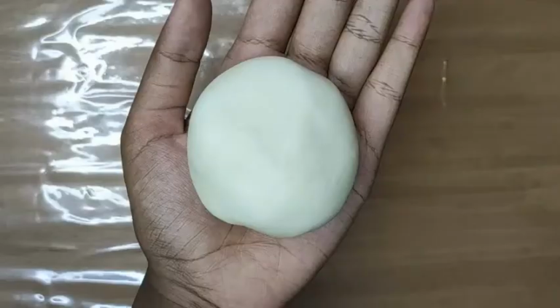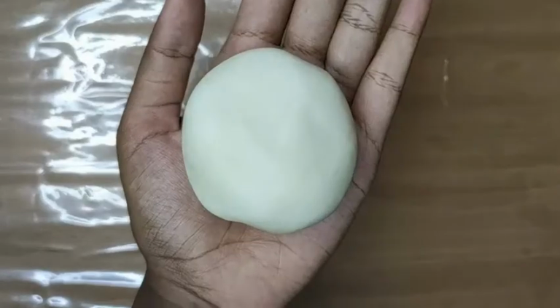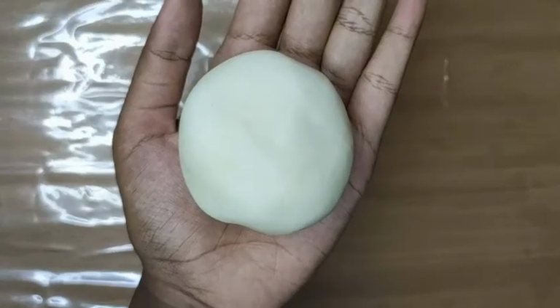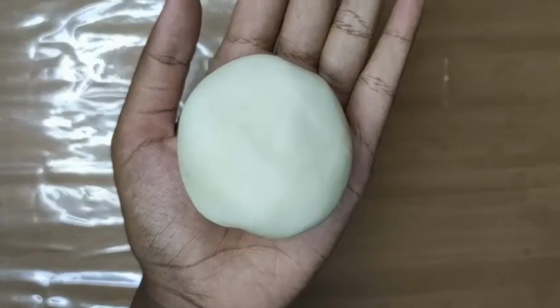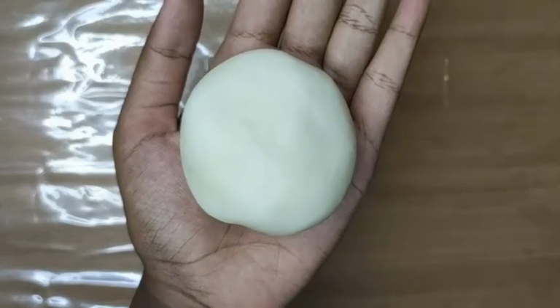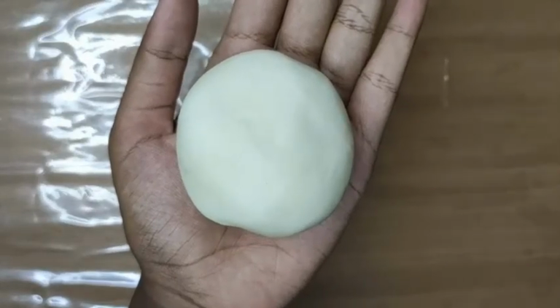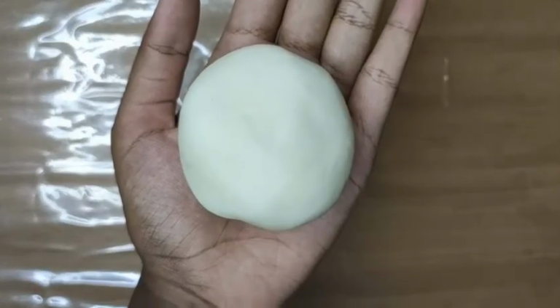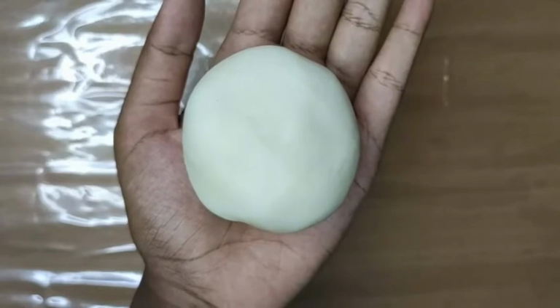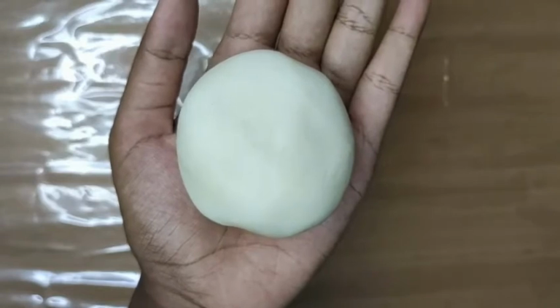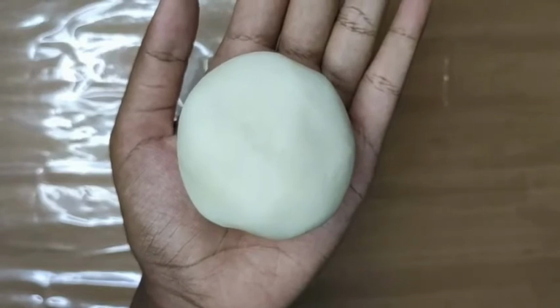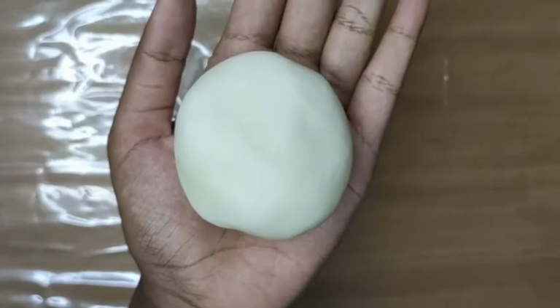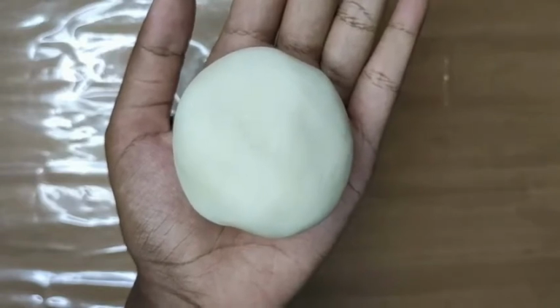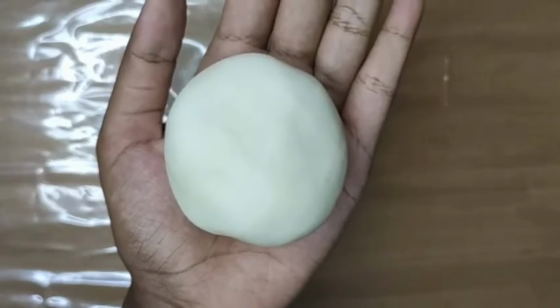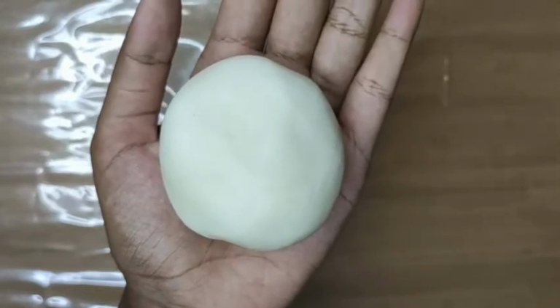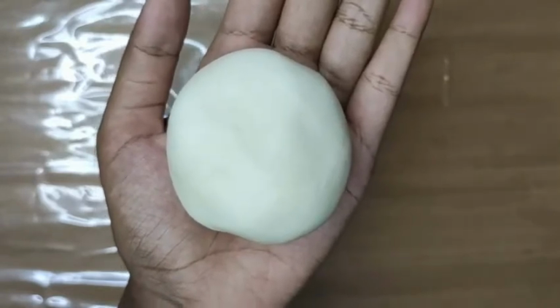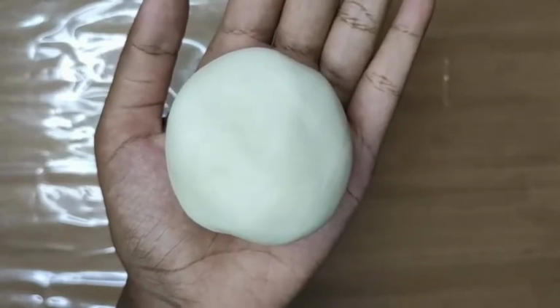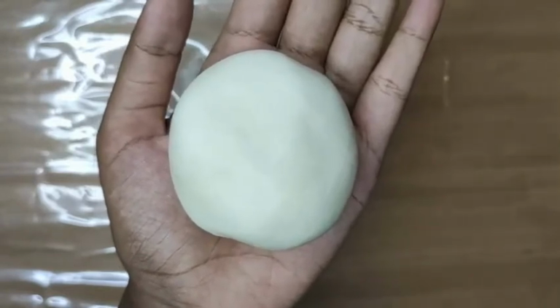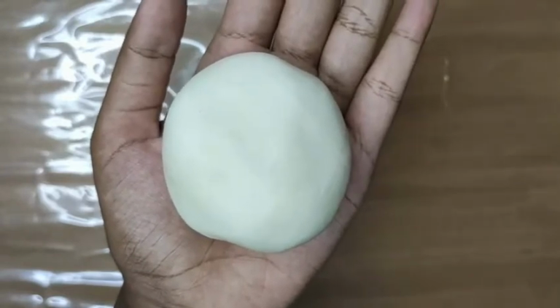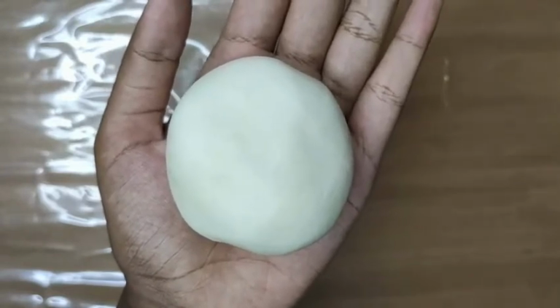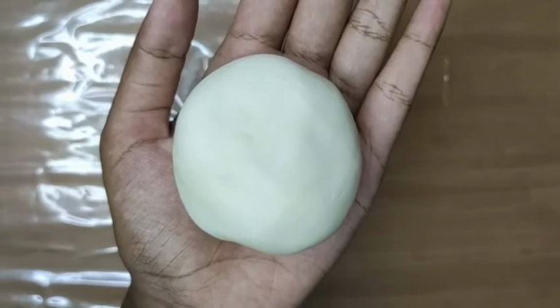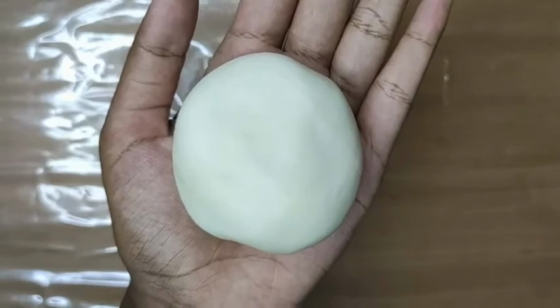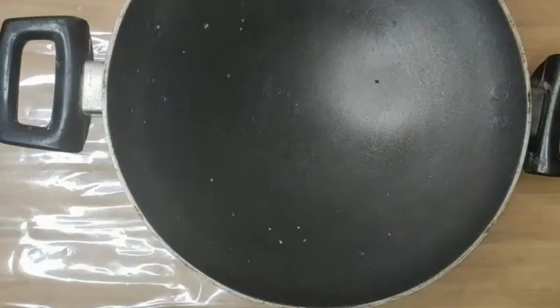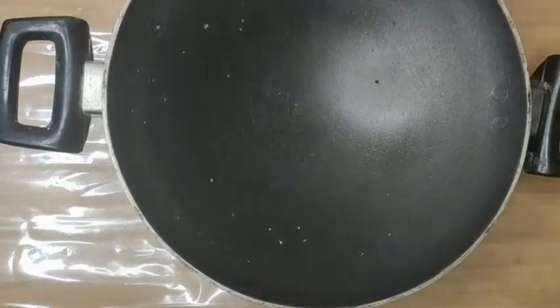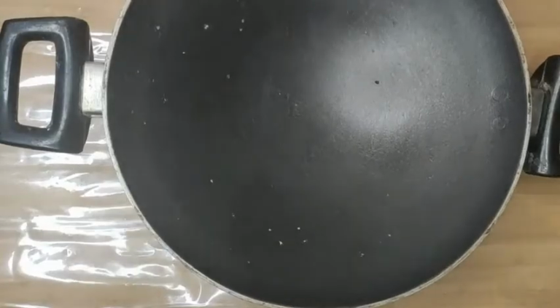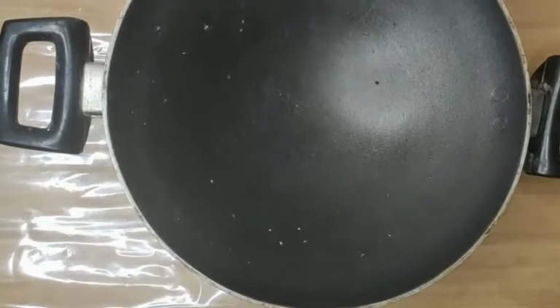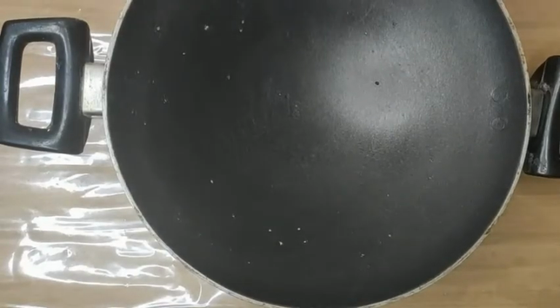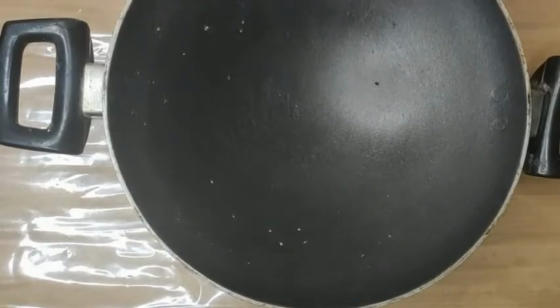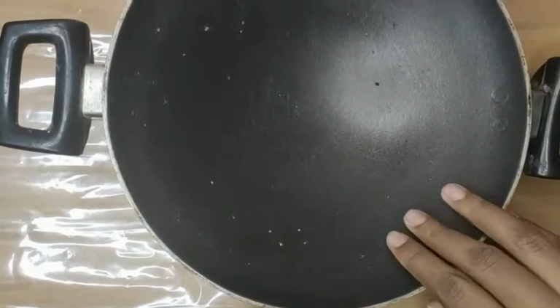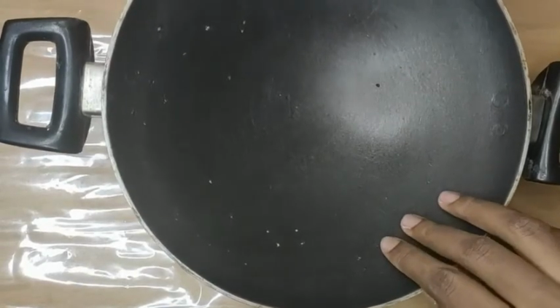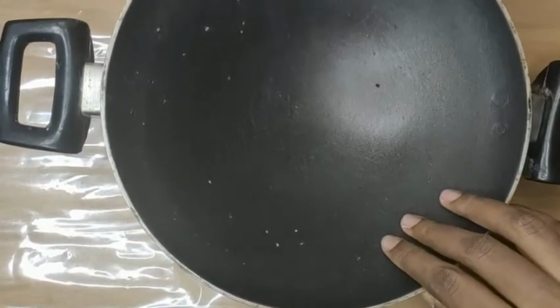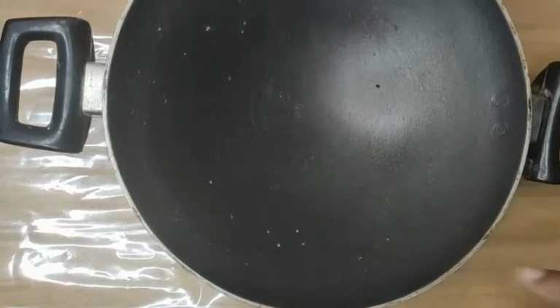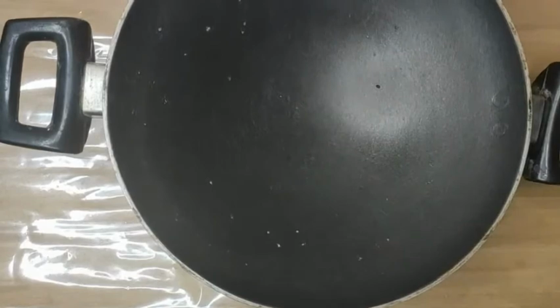Hello viewers, welcome to Arts and Needles. In this video let us see how to make homemade air dry clay by using the materials available at your home. Take a clean pan. Now let's add 1 cup of corn flour.